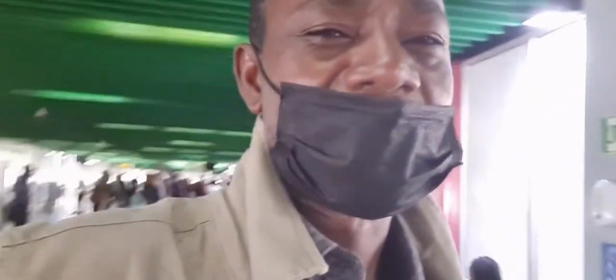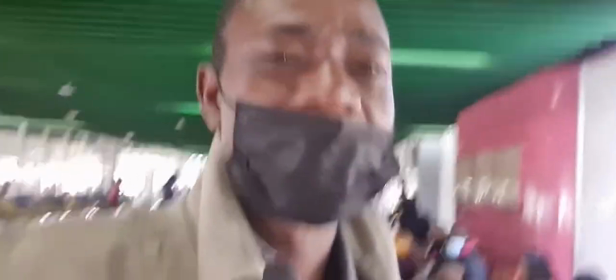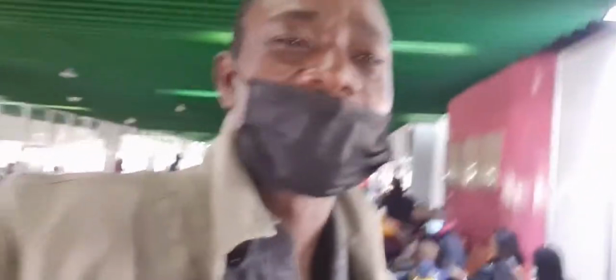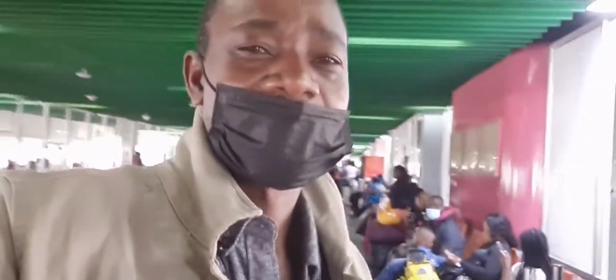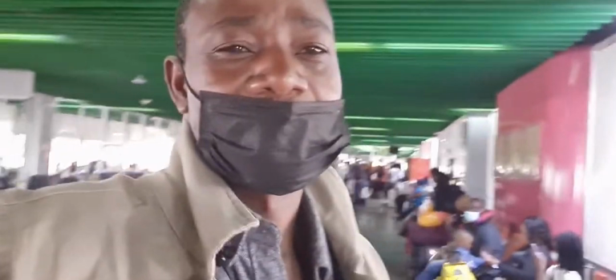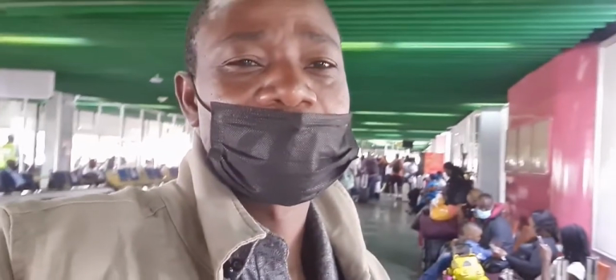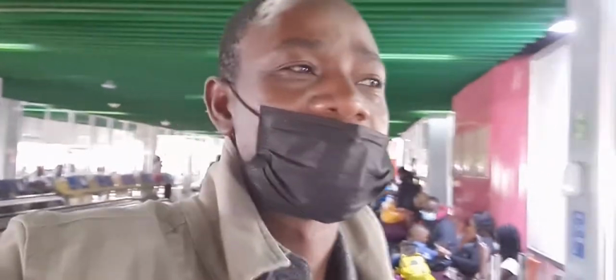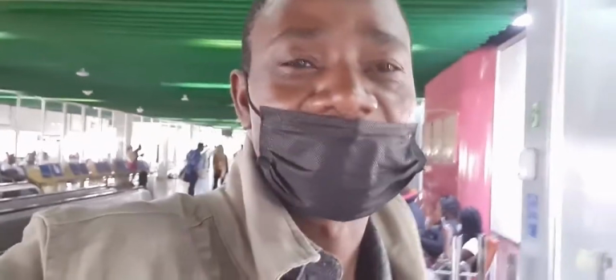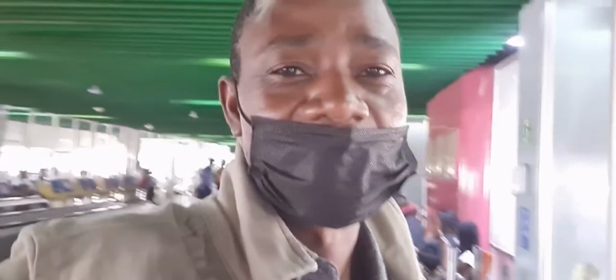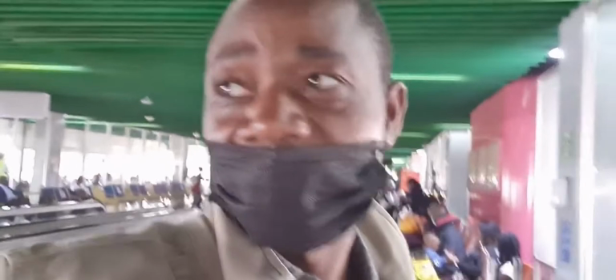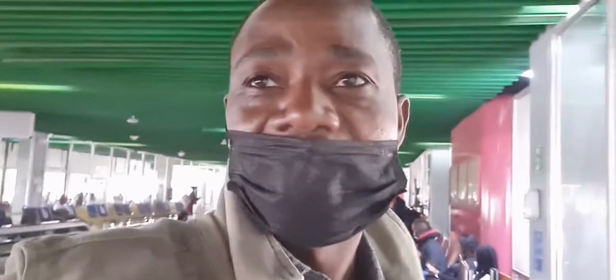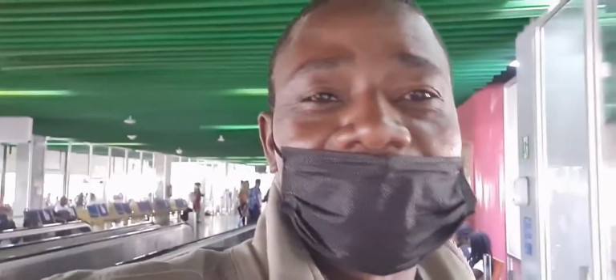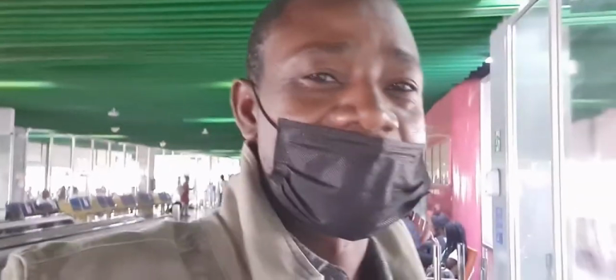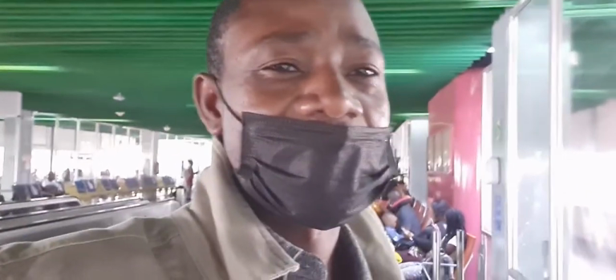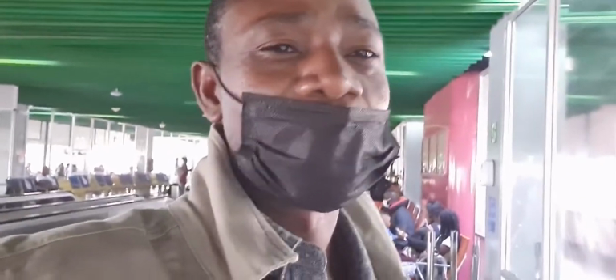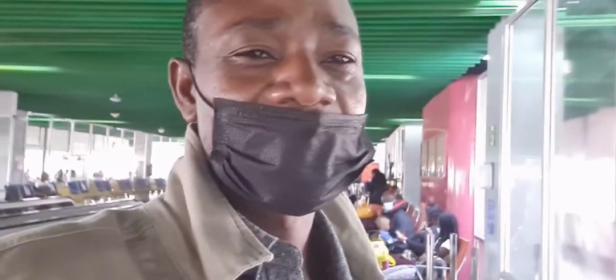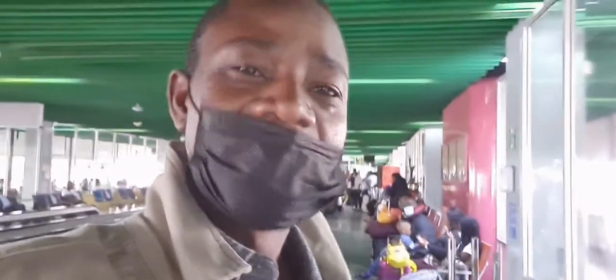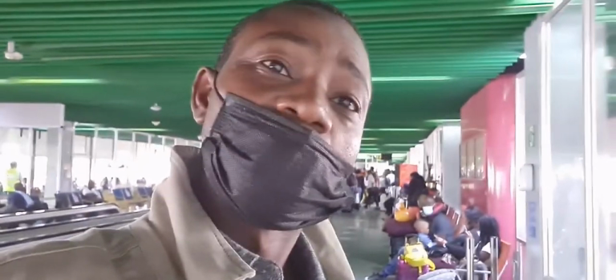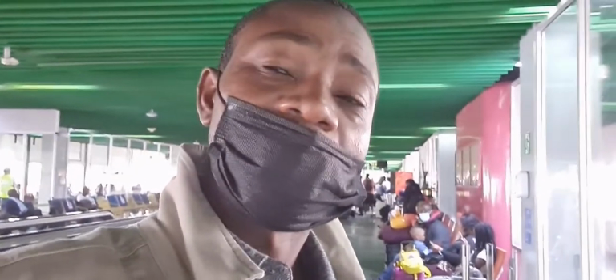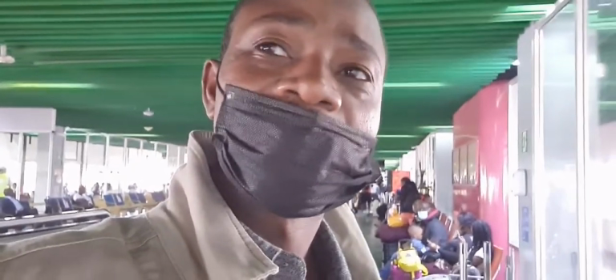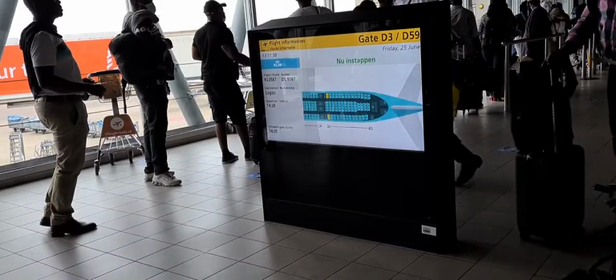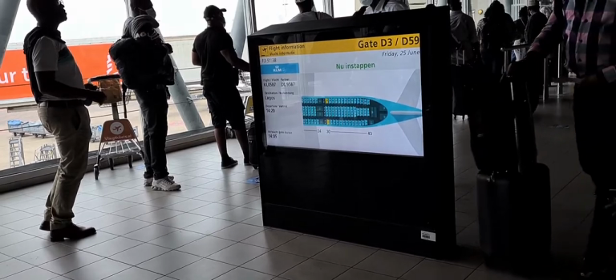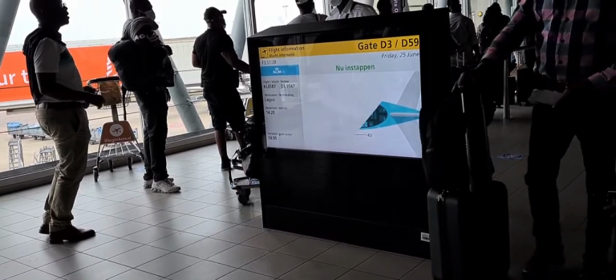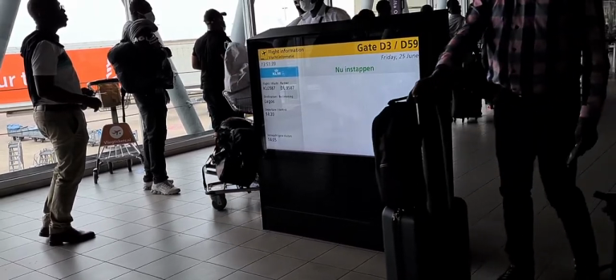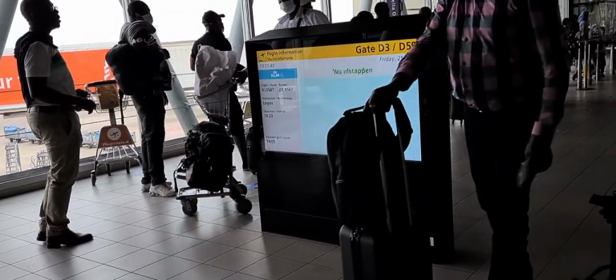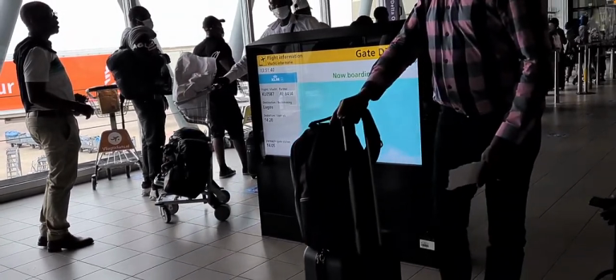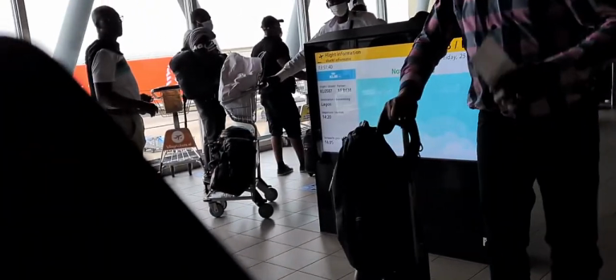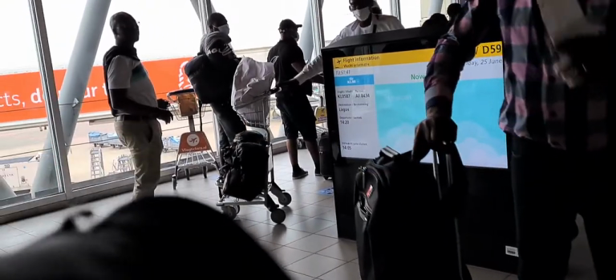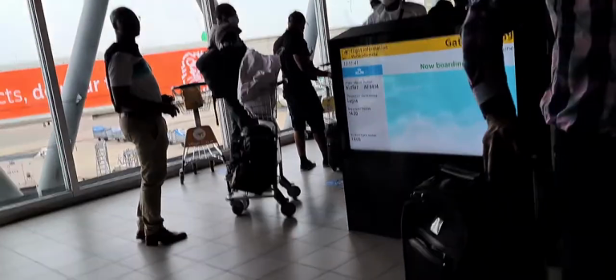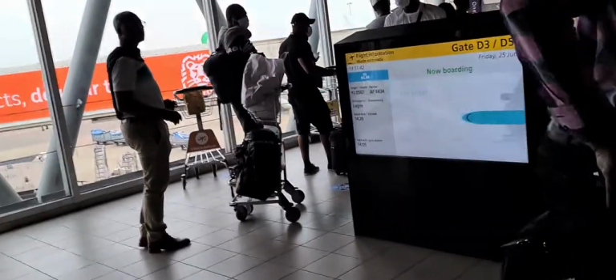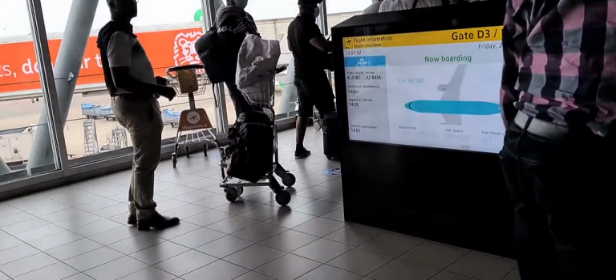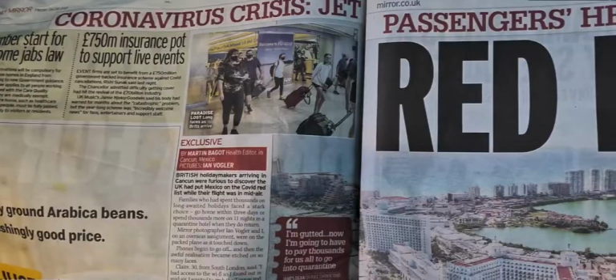Now people have gone through all those requirements and through security, and we are here waiting to board. First of all, can we ask you to hold your boarding pass and passport ready for inspection? Please open your pass.